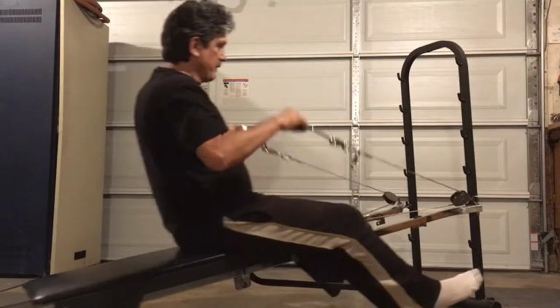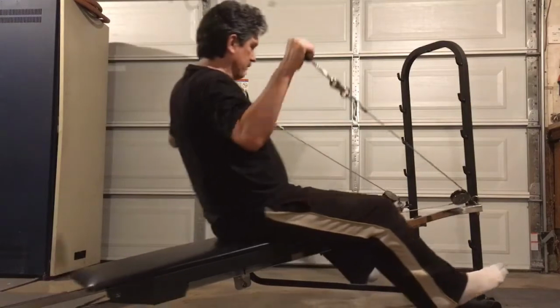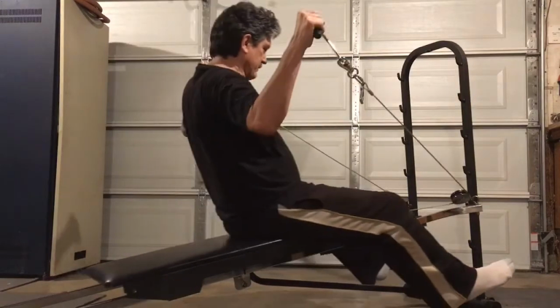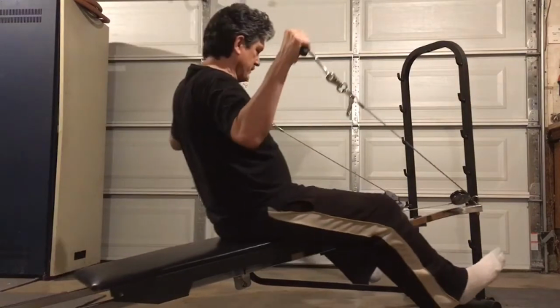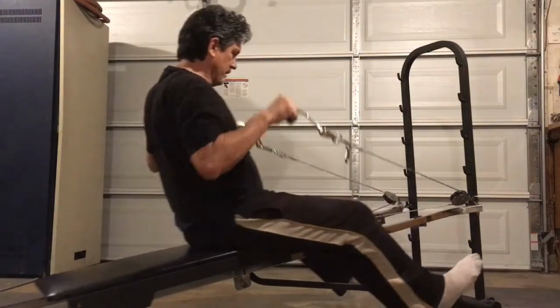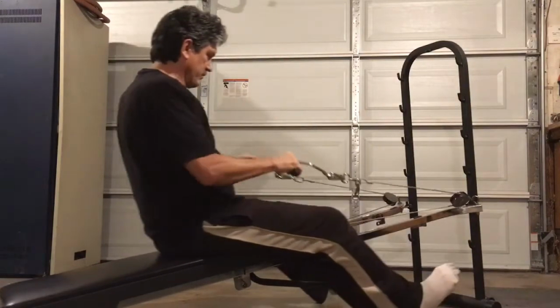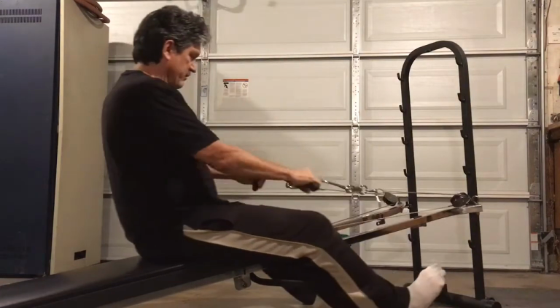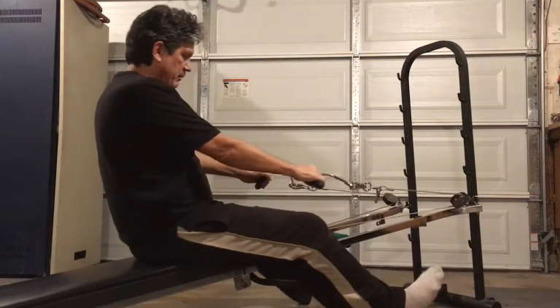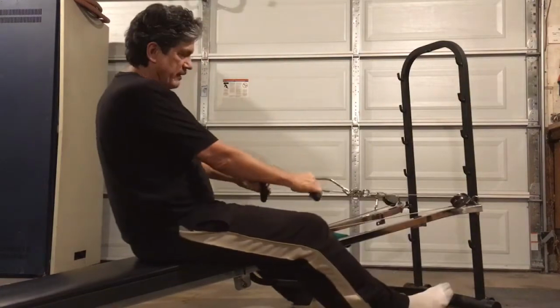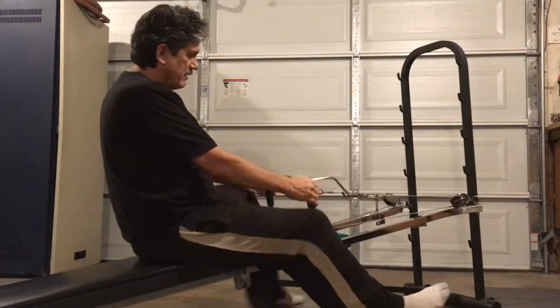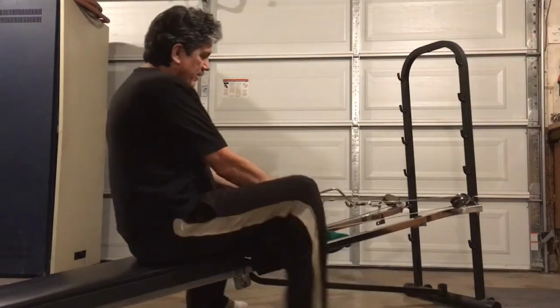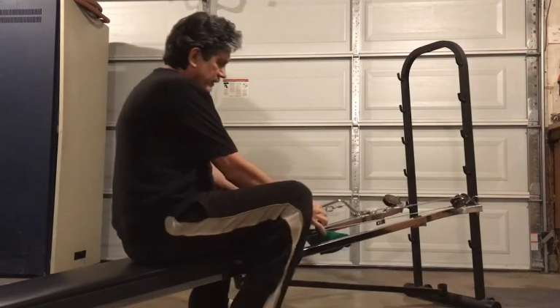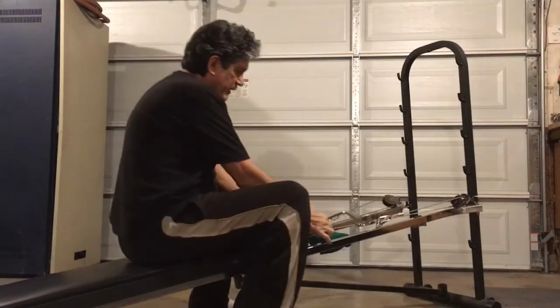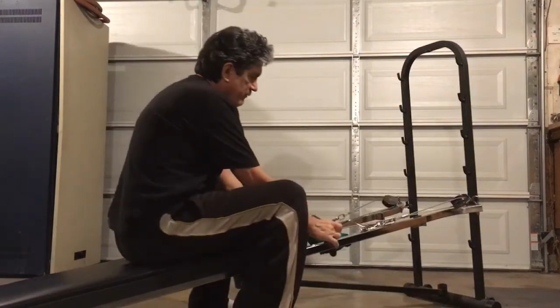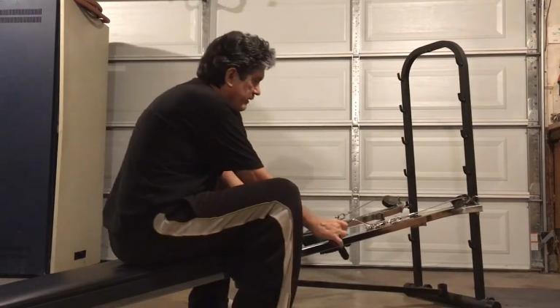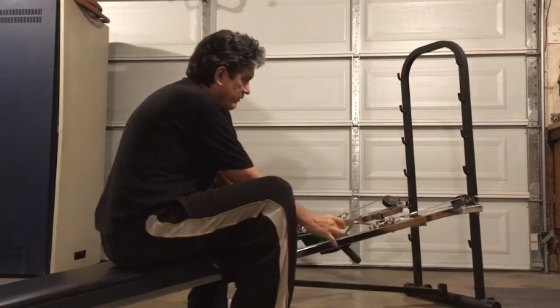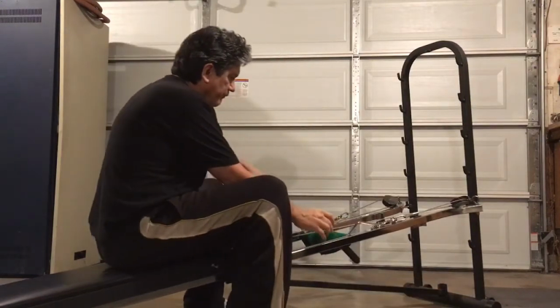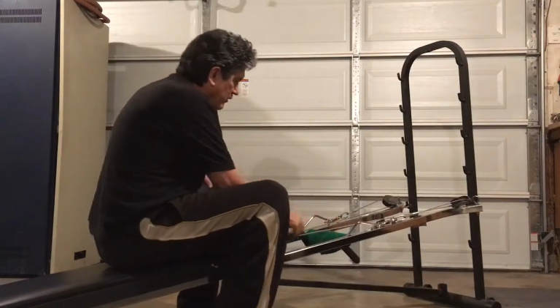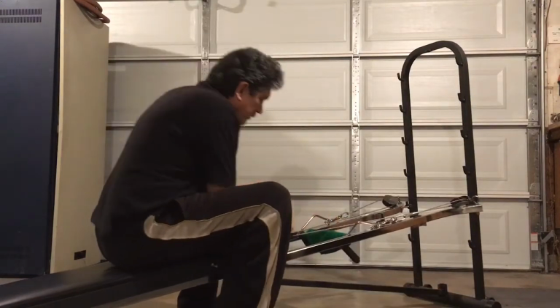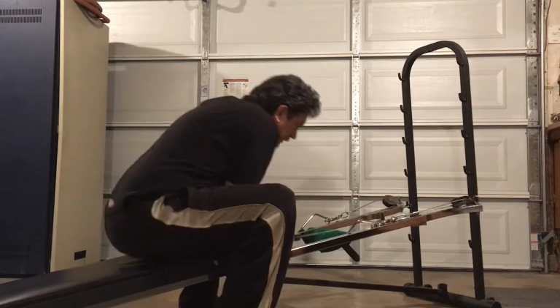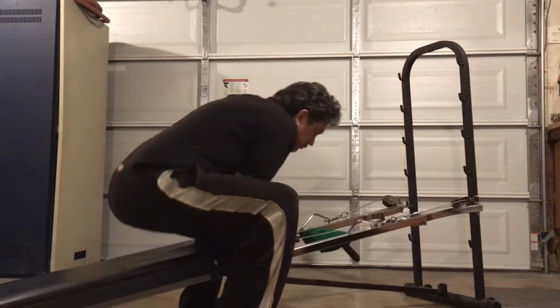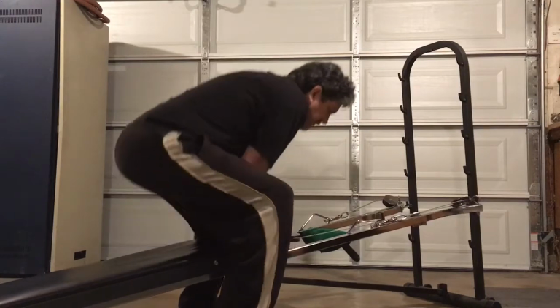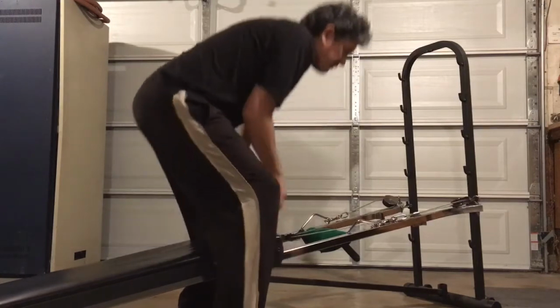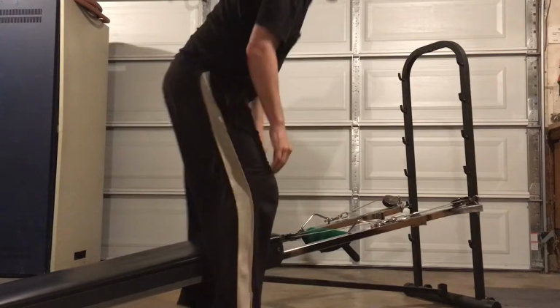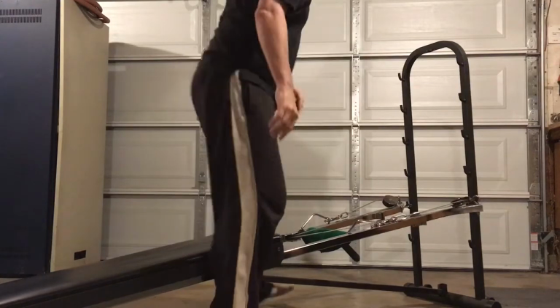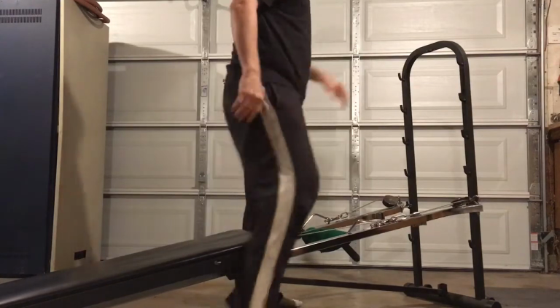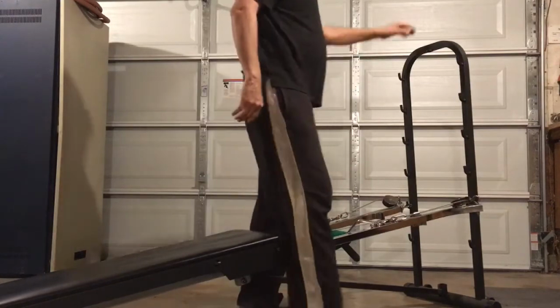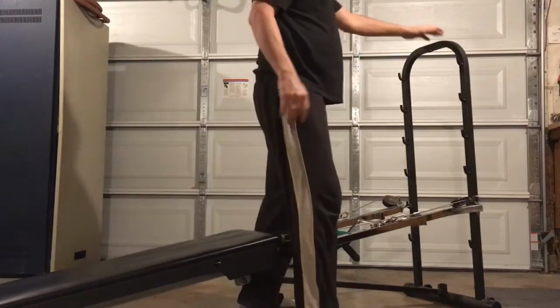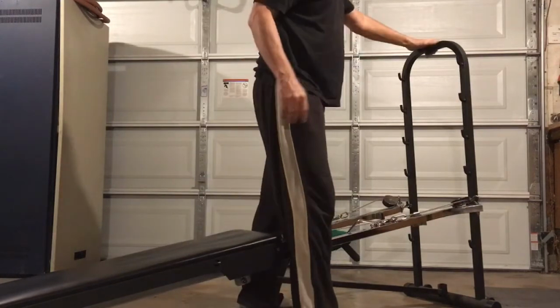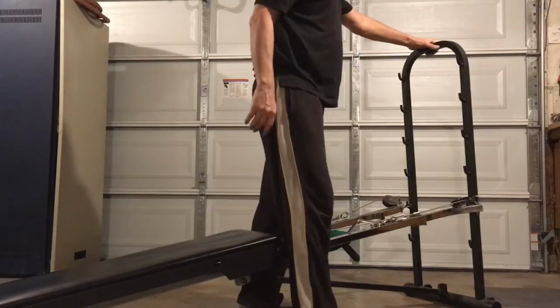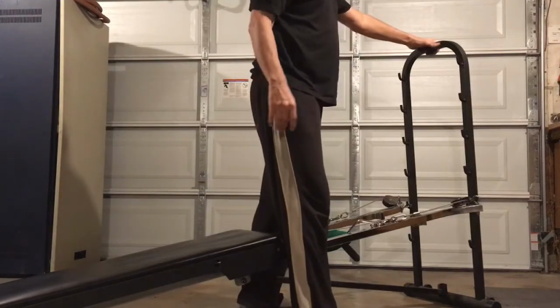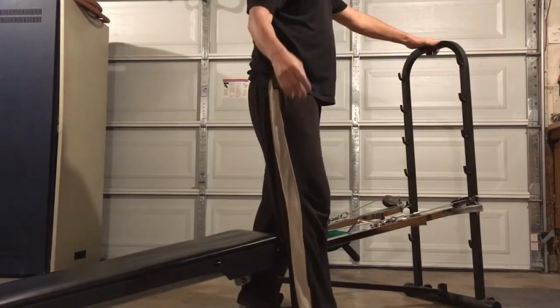If you can find one on eBay or Craigslist, snap these up. The model numbers to look for are the 11000, 14000, 24000, and 26000 Total Gyms.